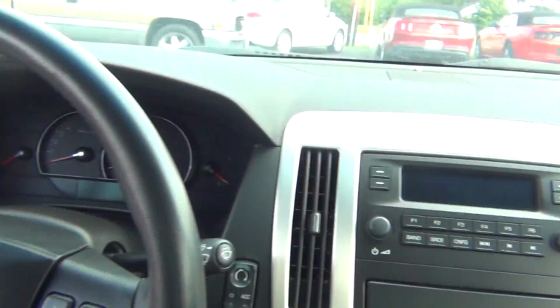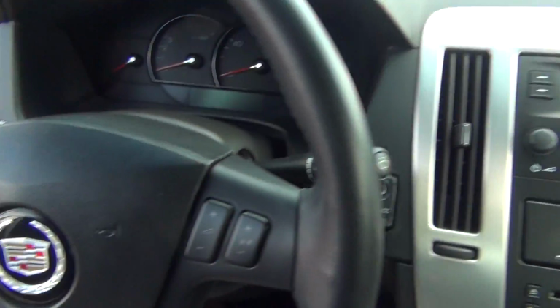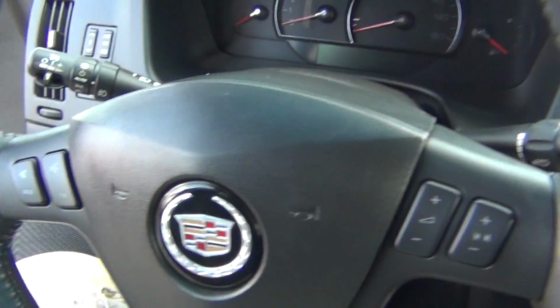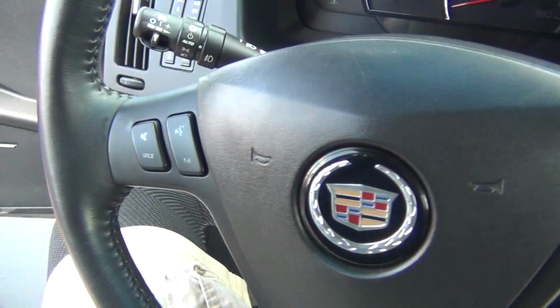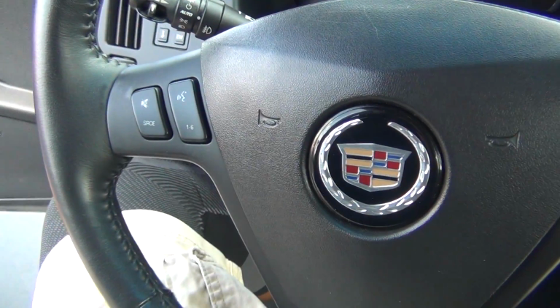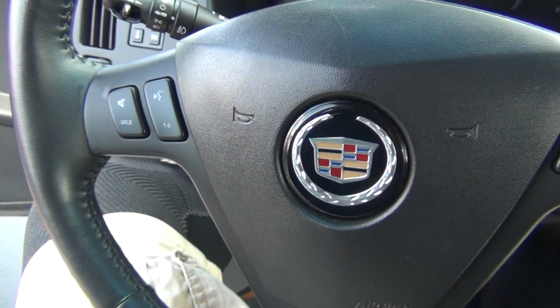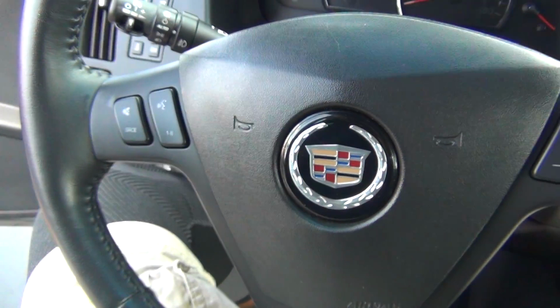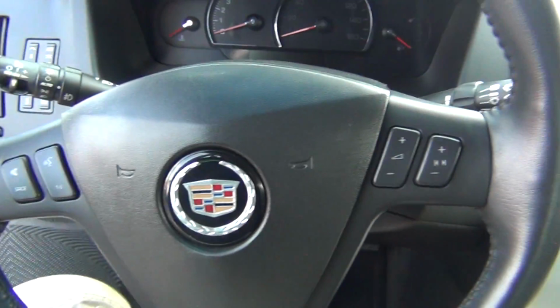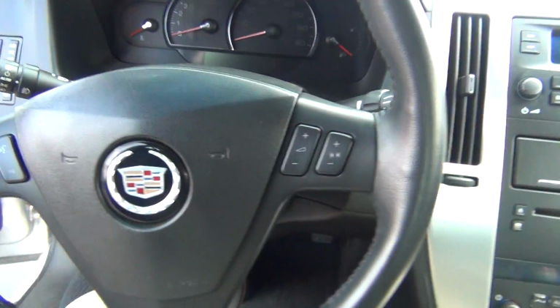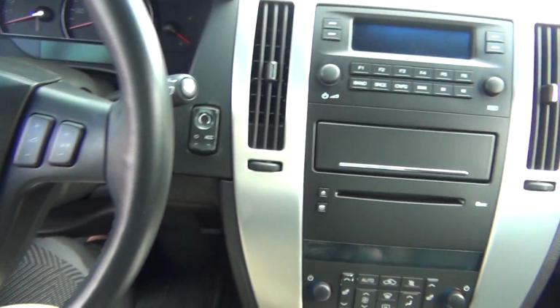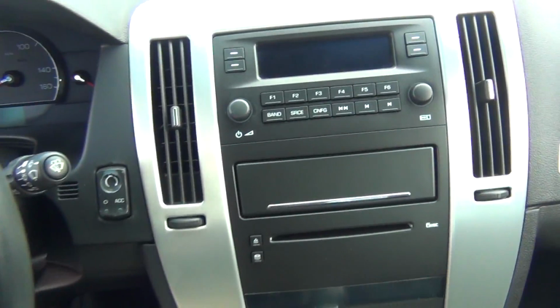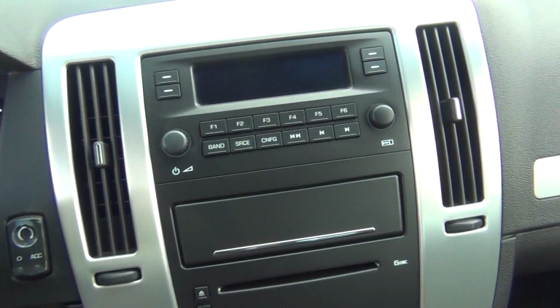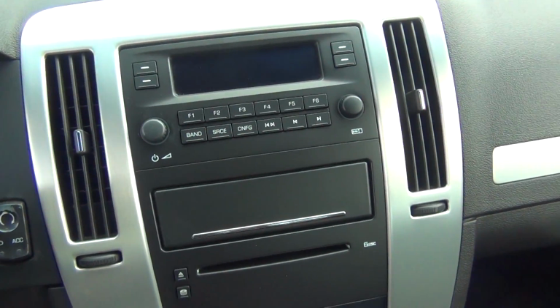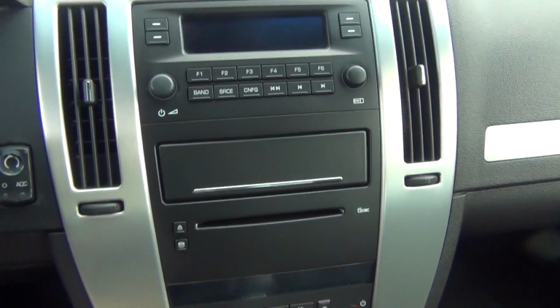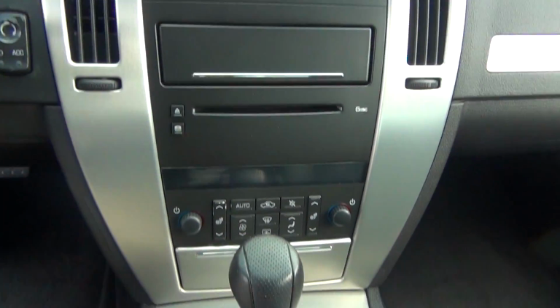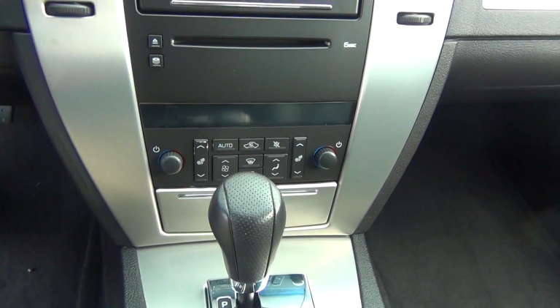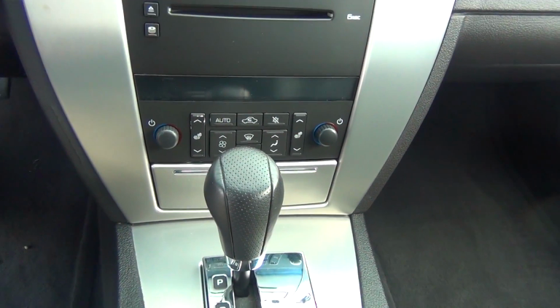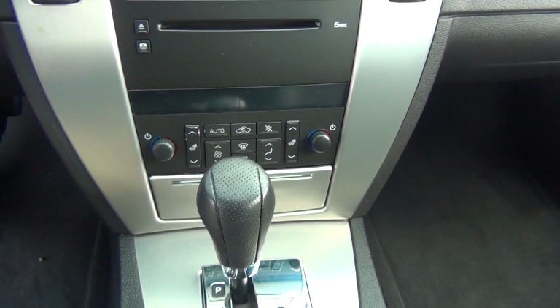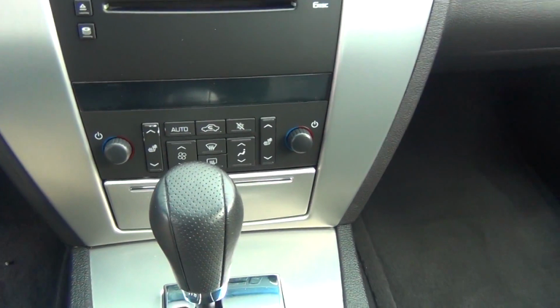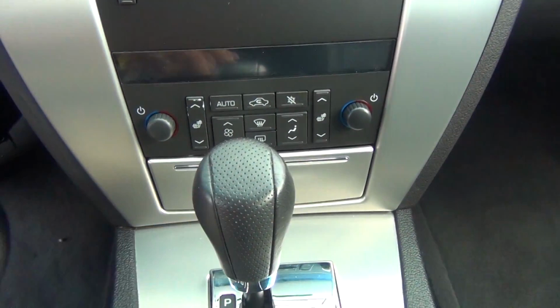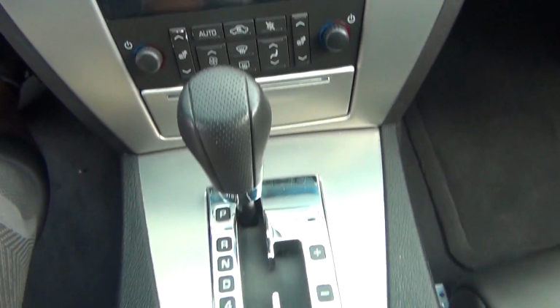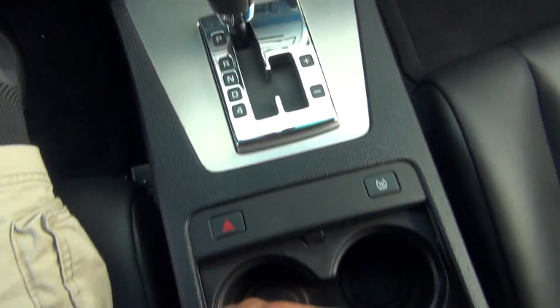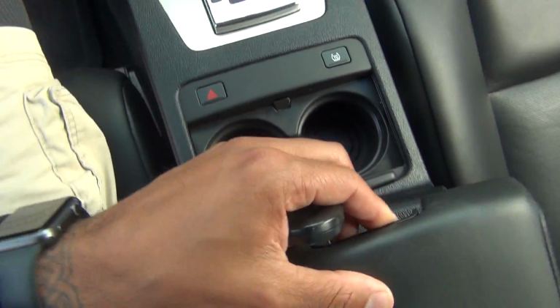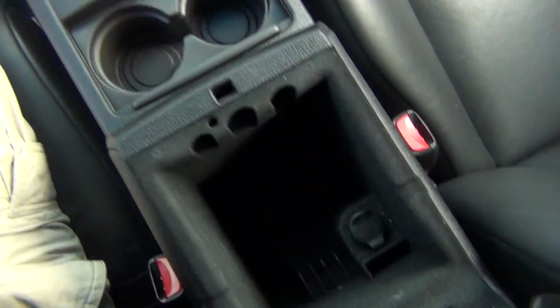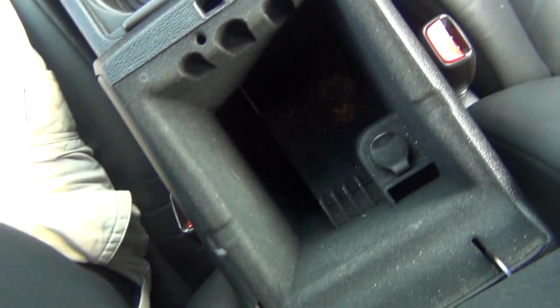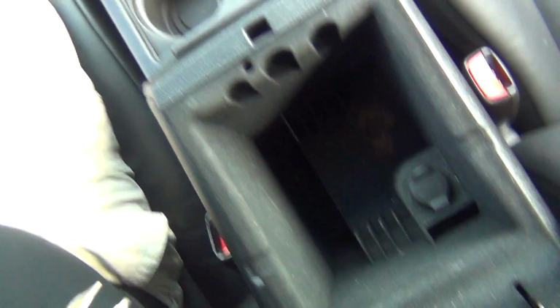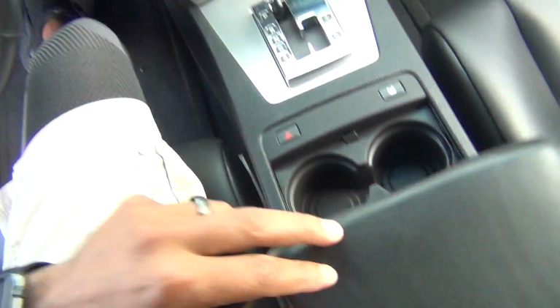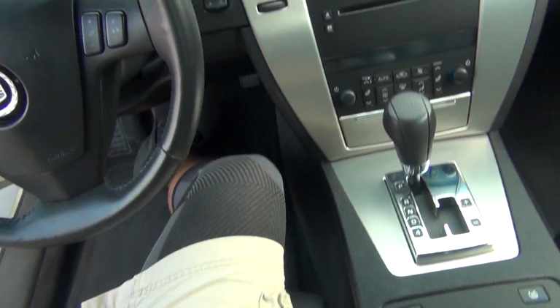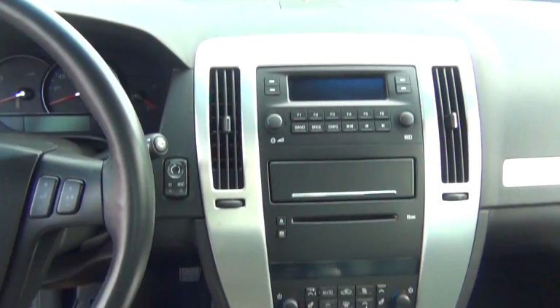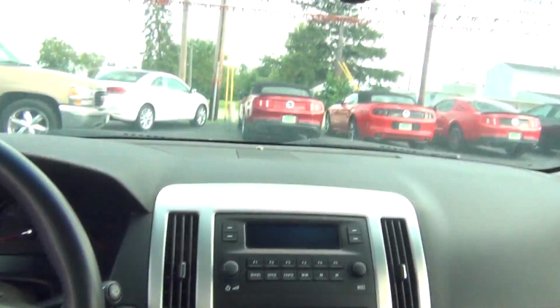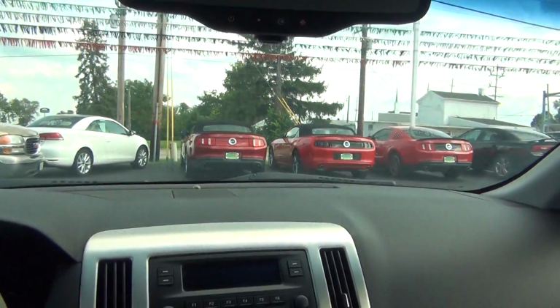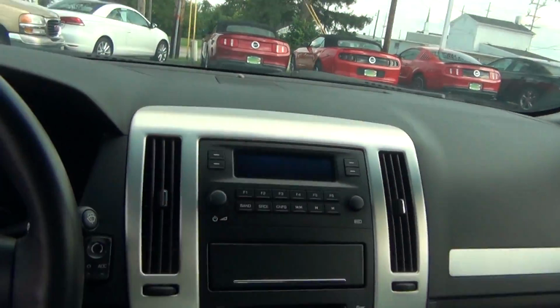You've got your steering wheel controls for your radio options — AM, FM stereo, CD player — dual climate control, plenty of storage, and OnStar capabilities.